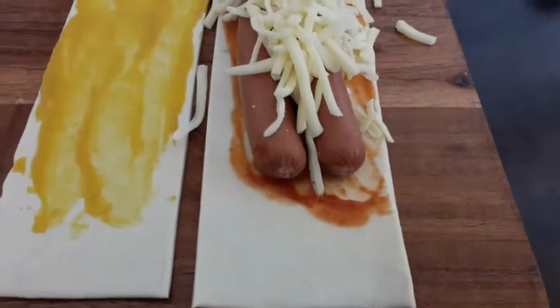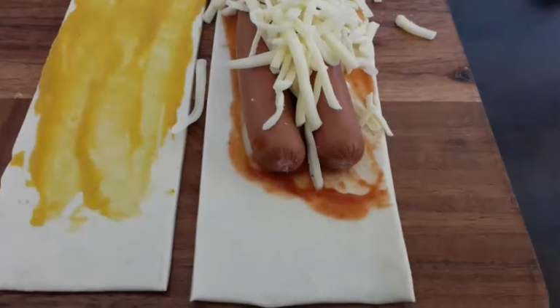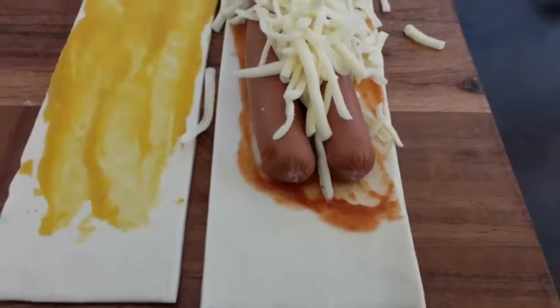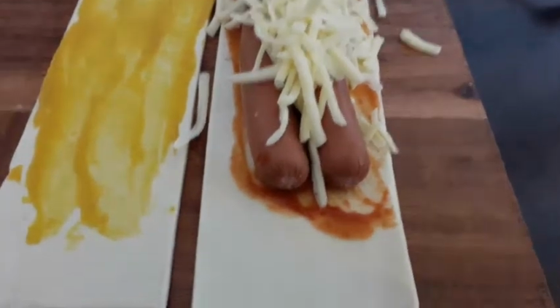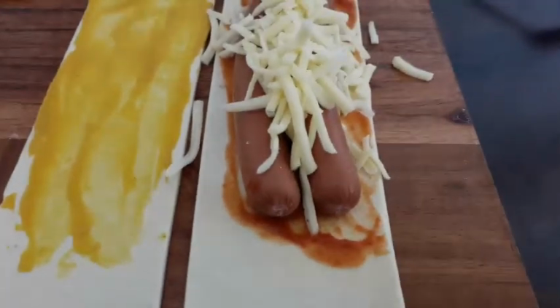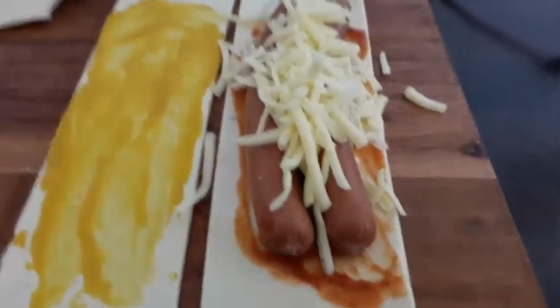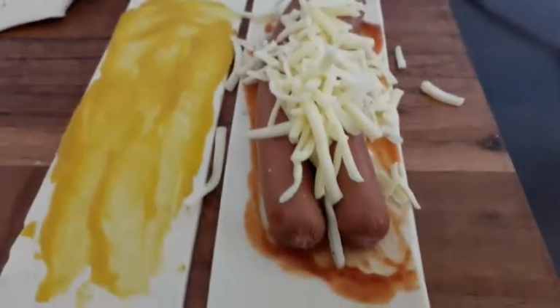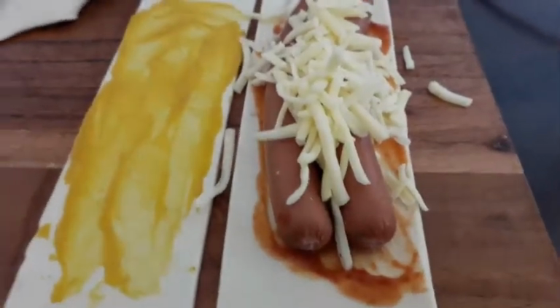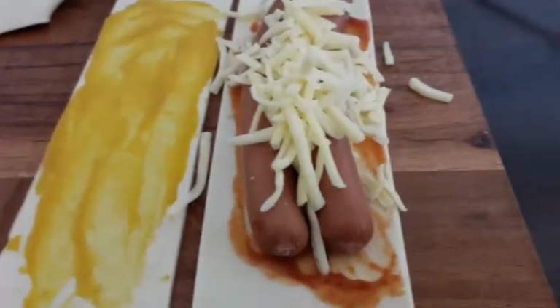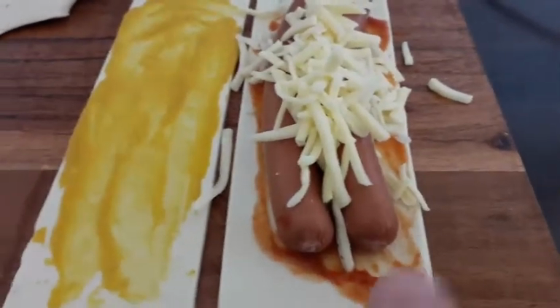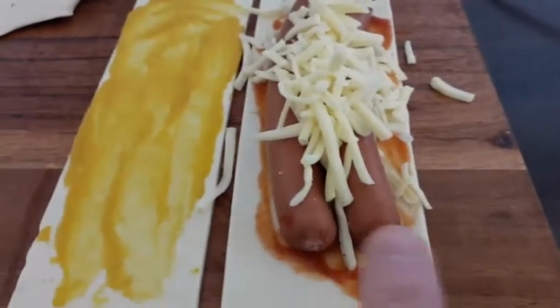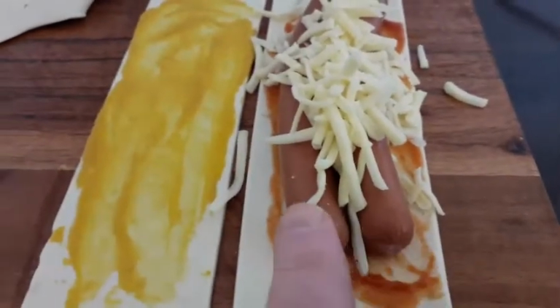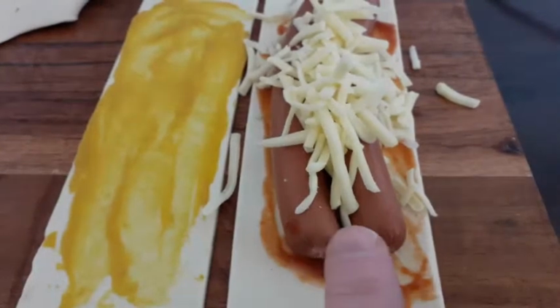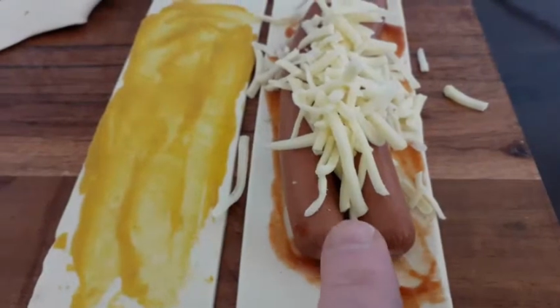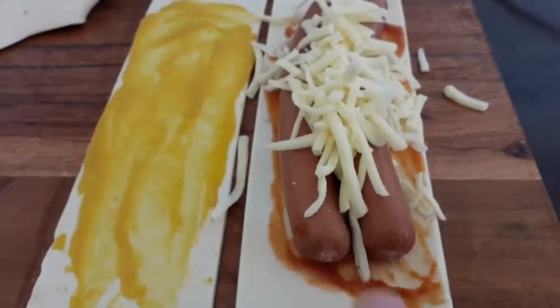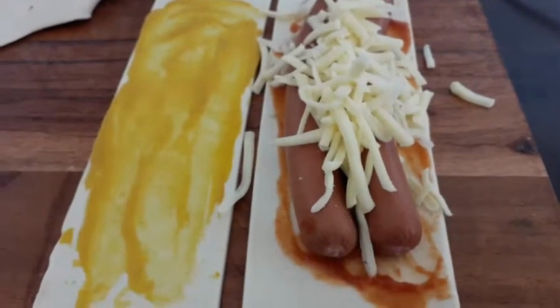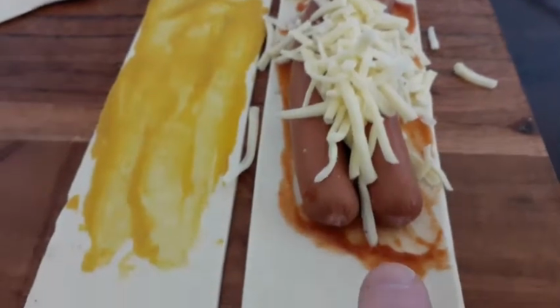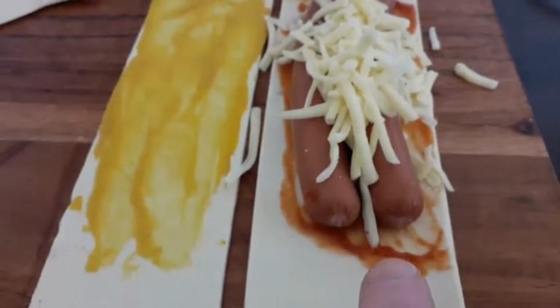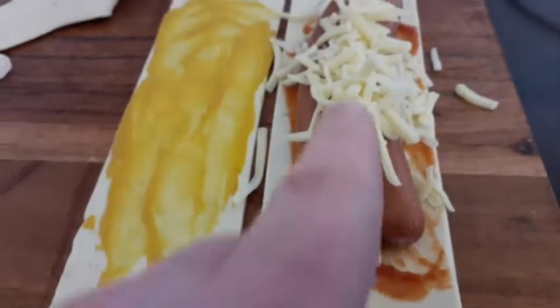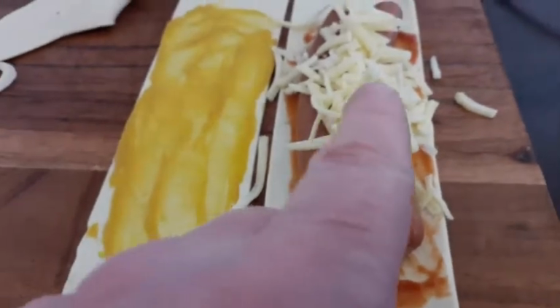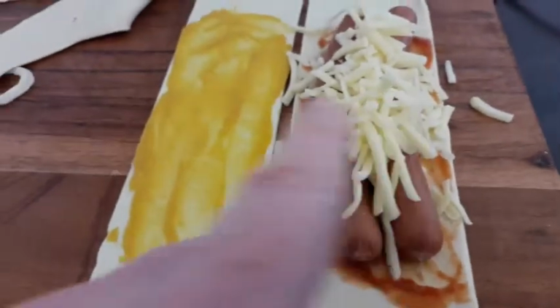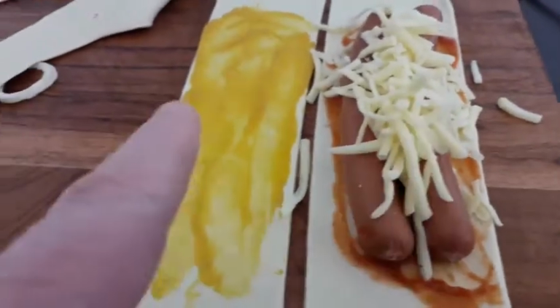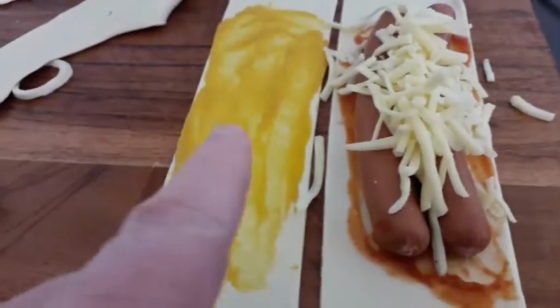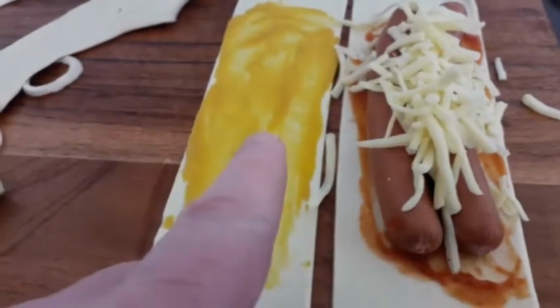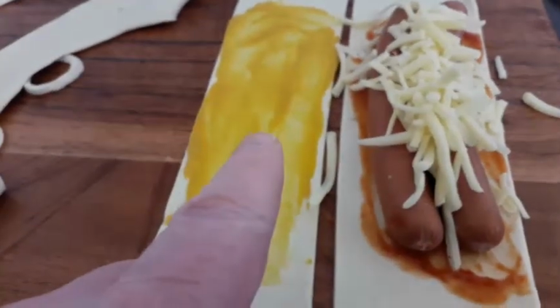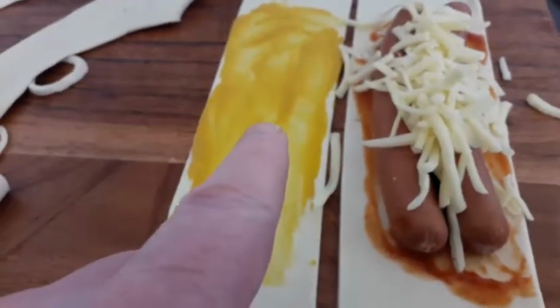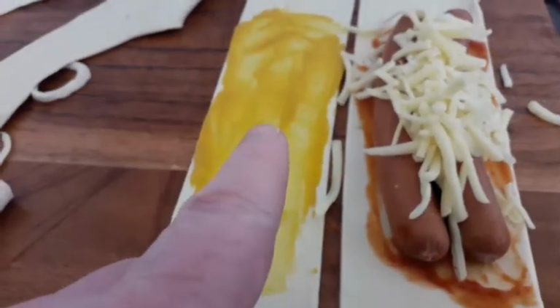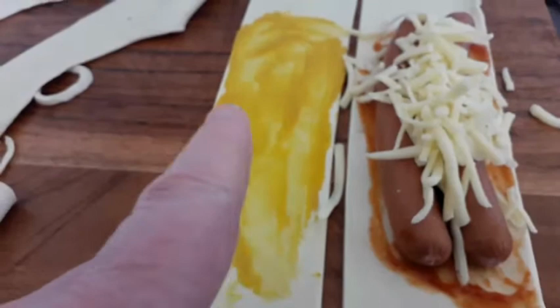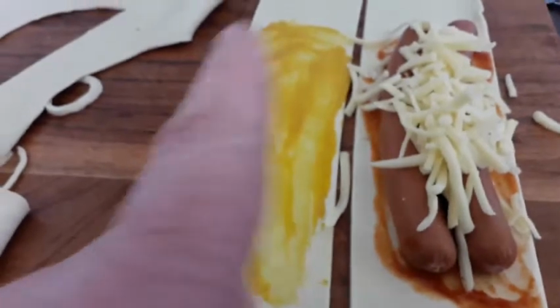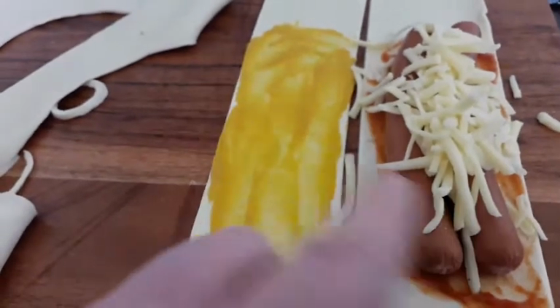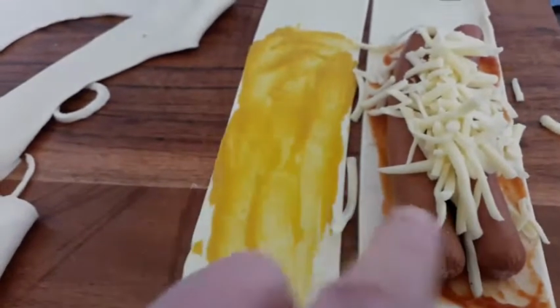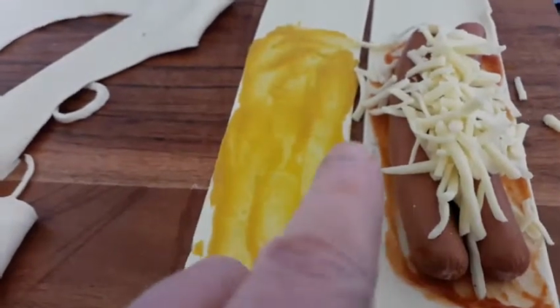Hey there guys, today I'm going to be making a hot dog, tomato, cheese and mustard, sort of like a sausage roll.